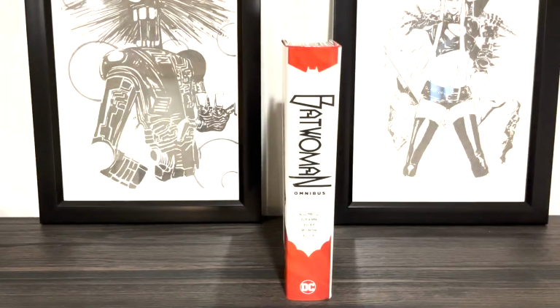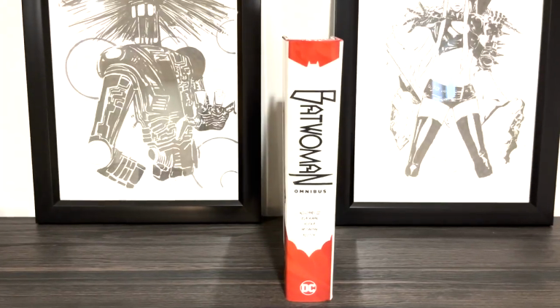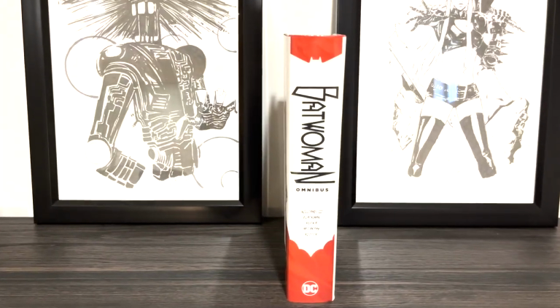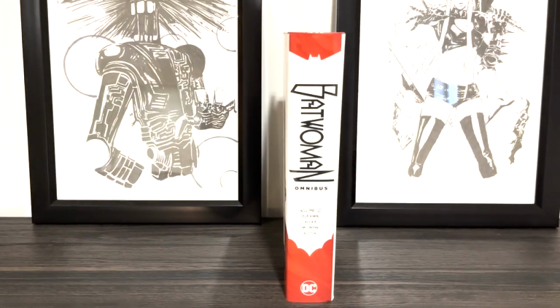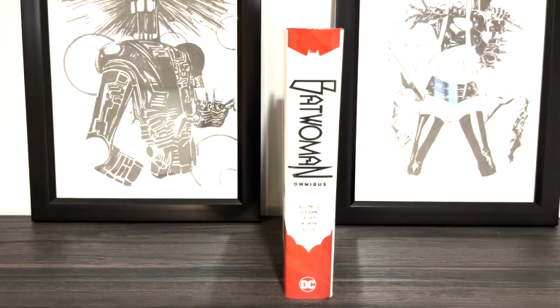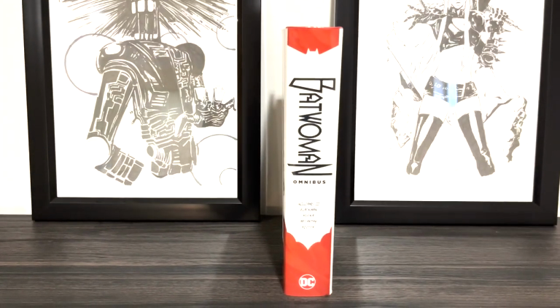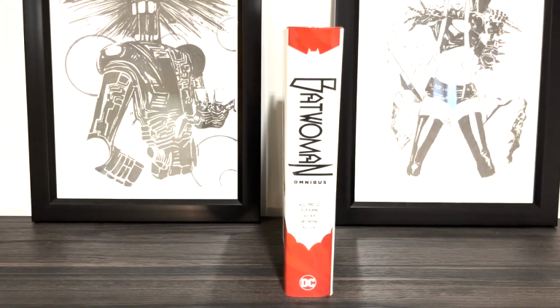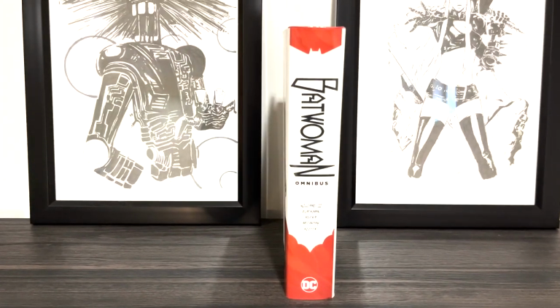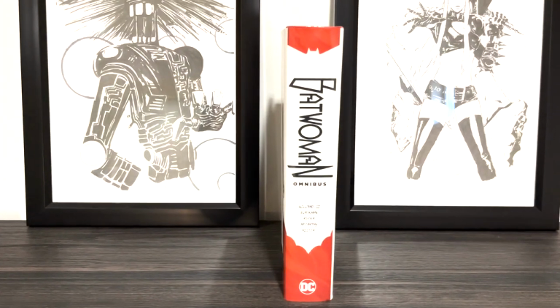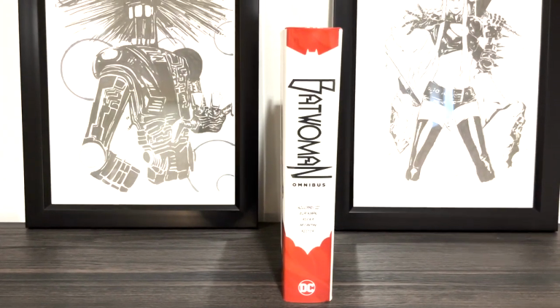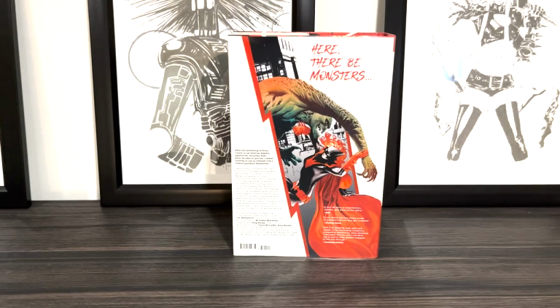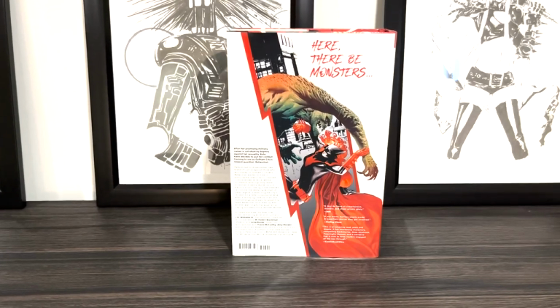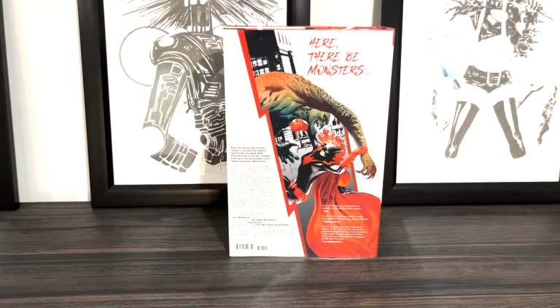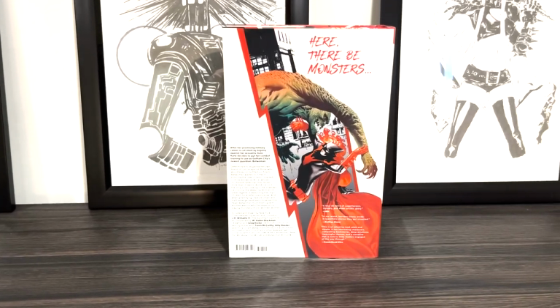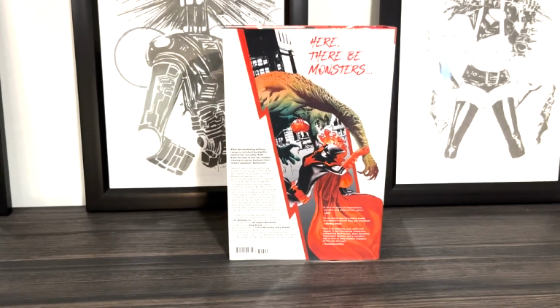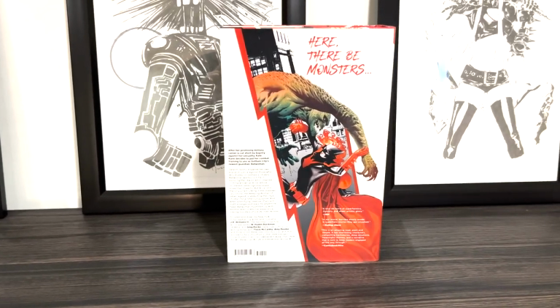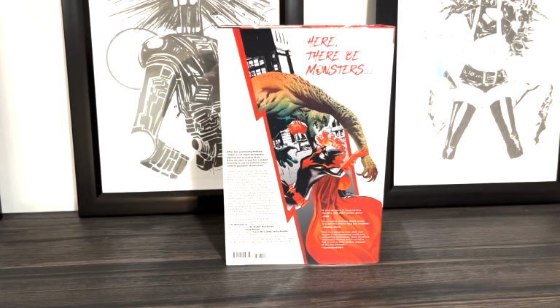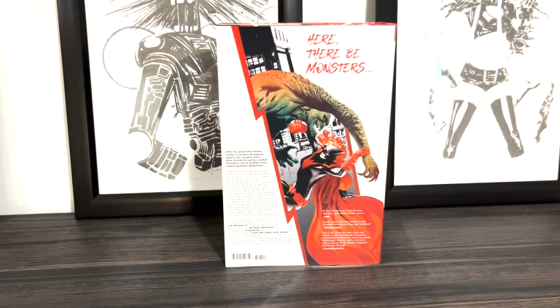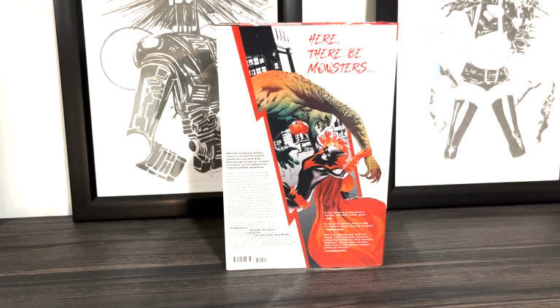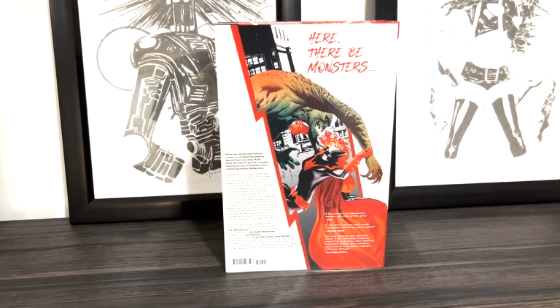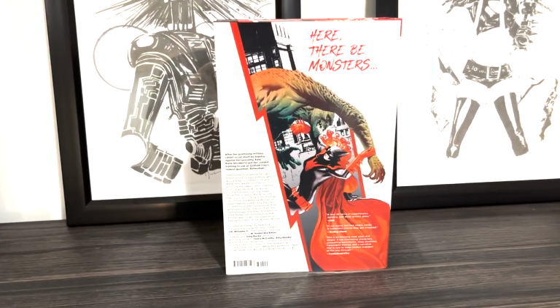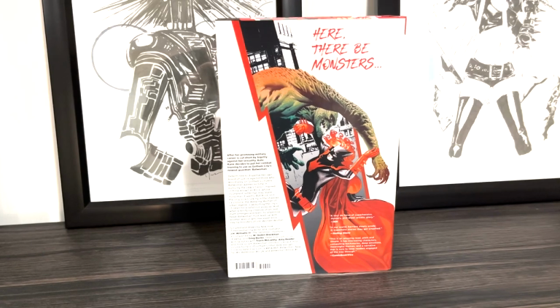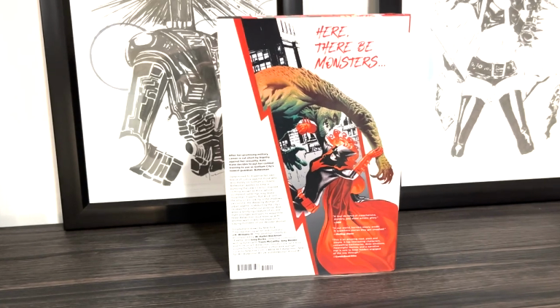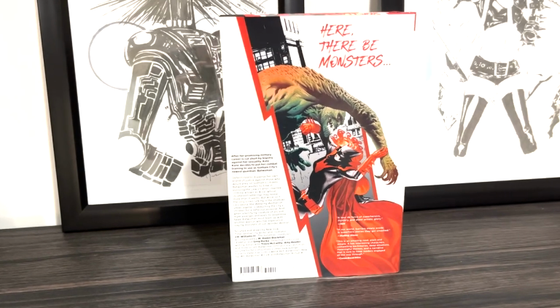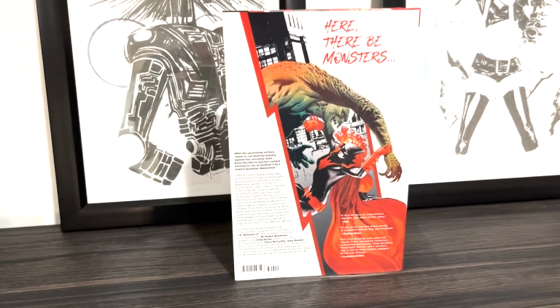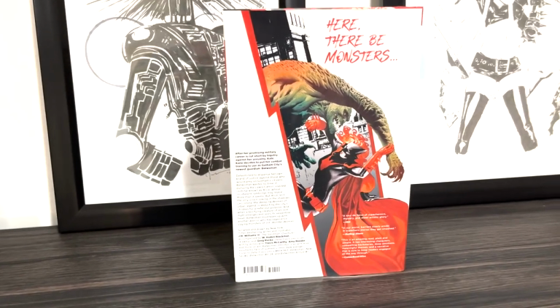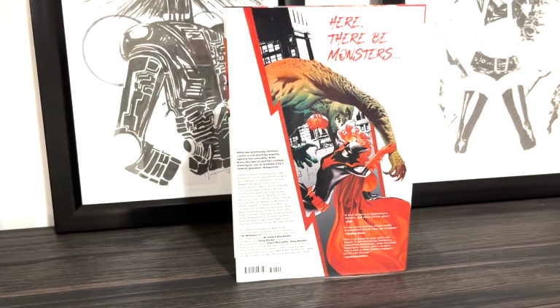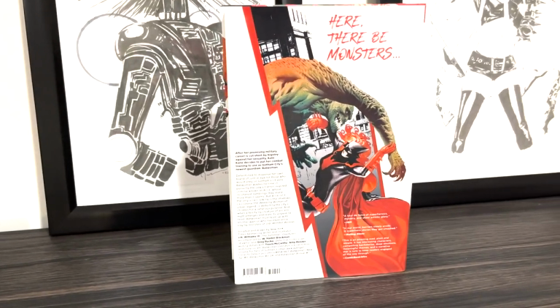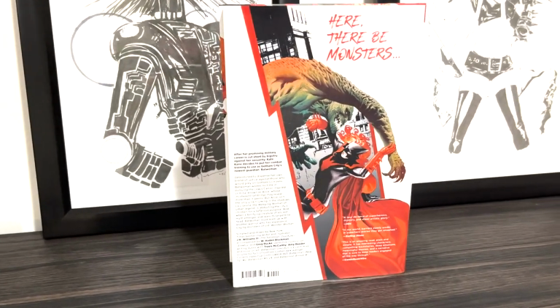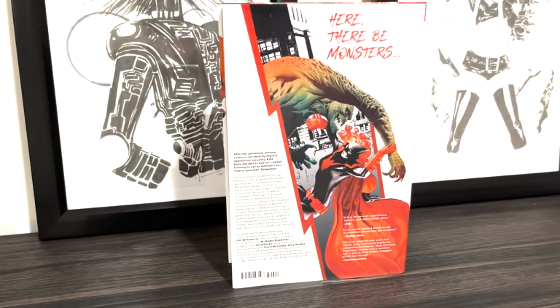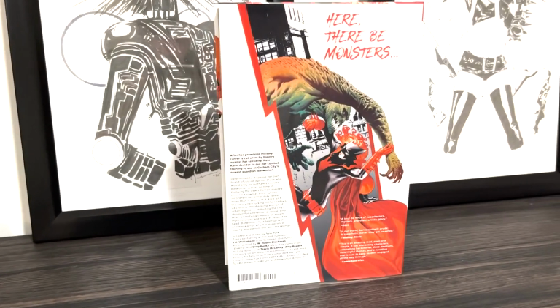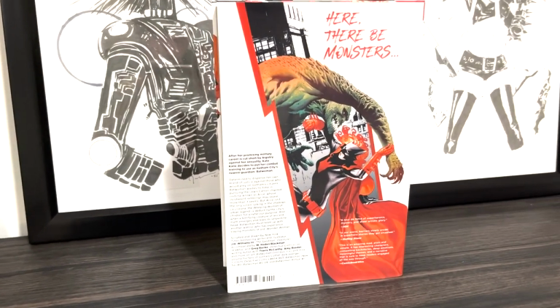Here is the spine of the book which I think is simple, classy, it works, I like it. Here is the back of the book which says 'here there be monsters,' and then it shows Batwoman going against one of those aforementioned monsters, so there's no false advertising here folks.